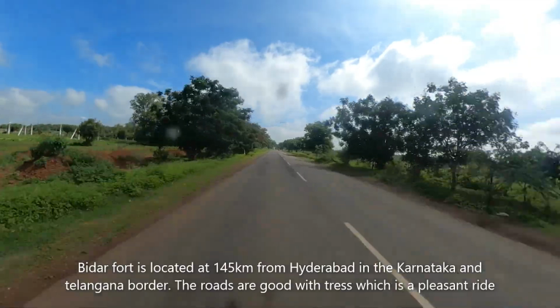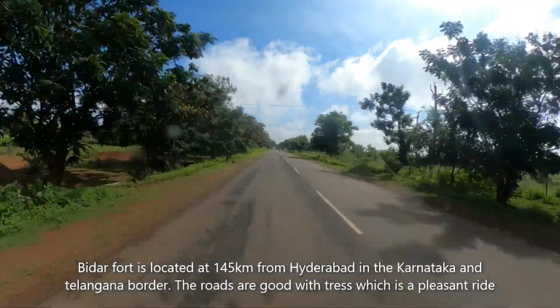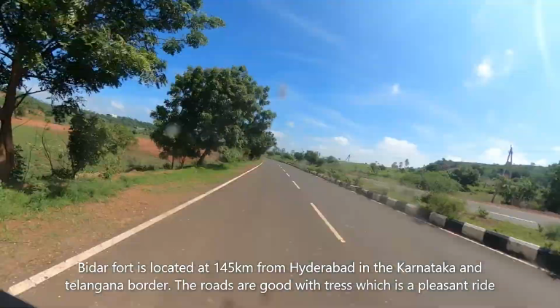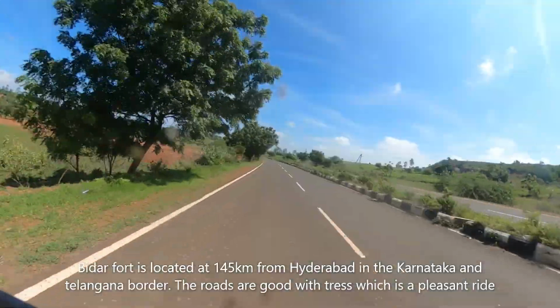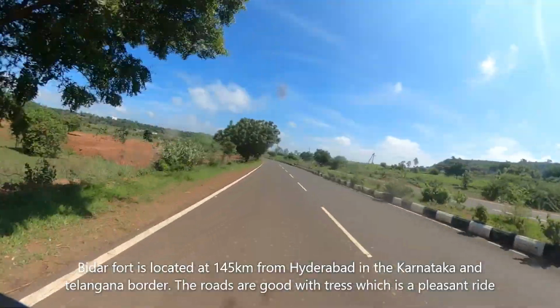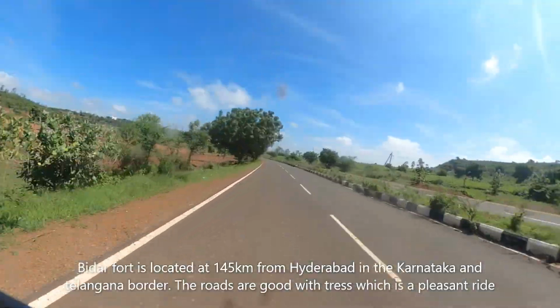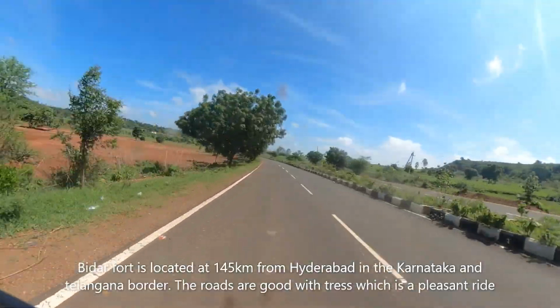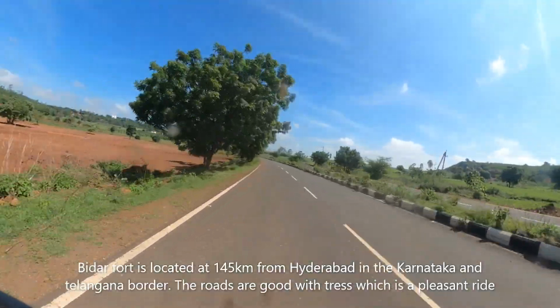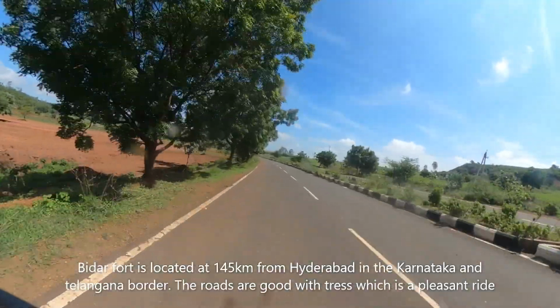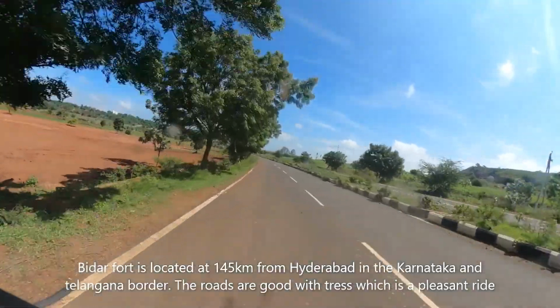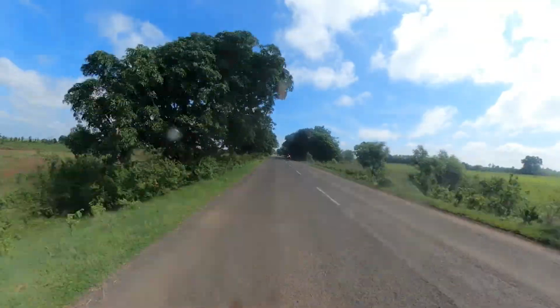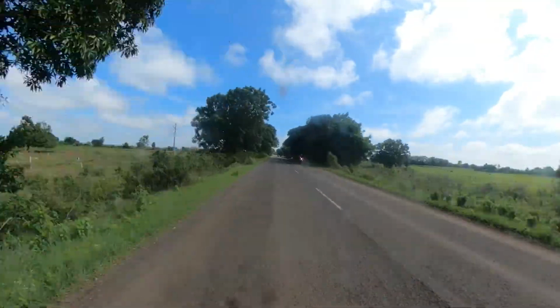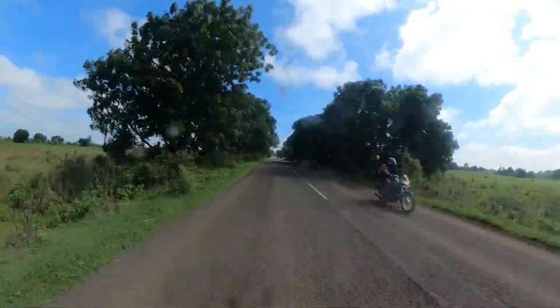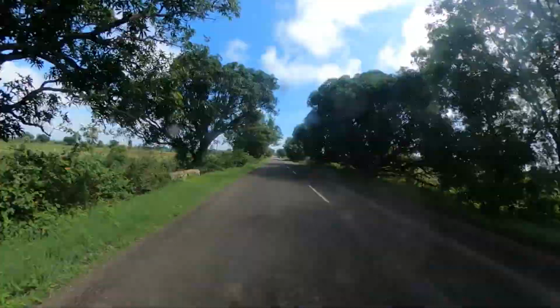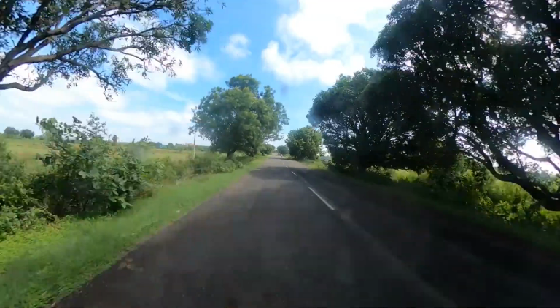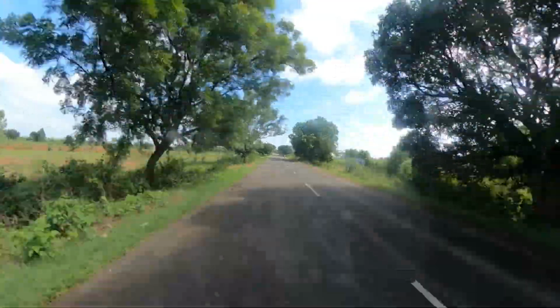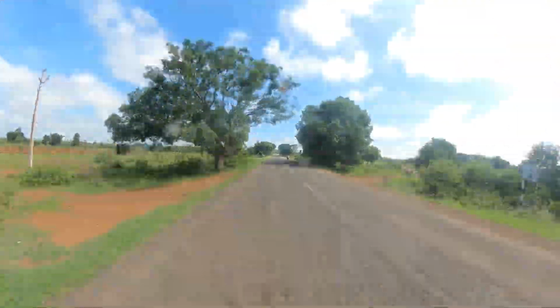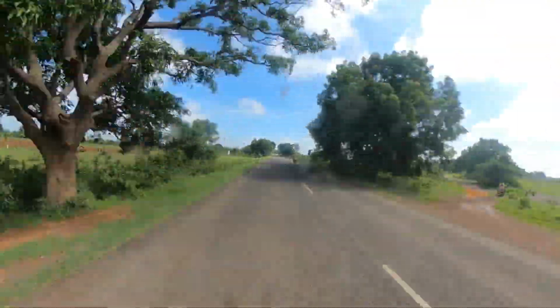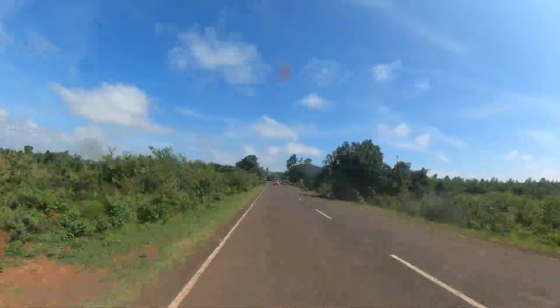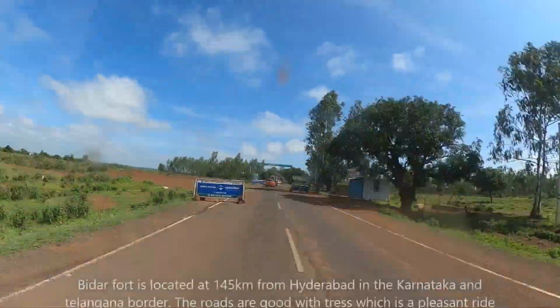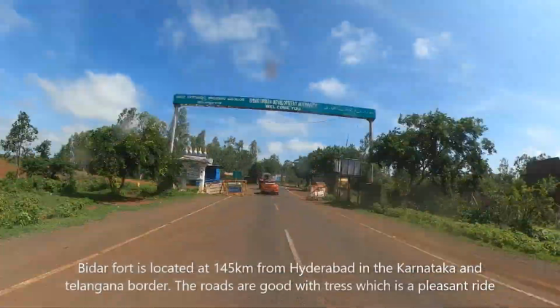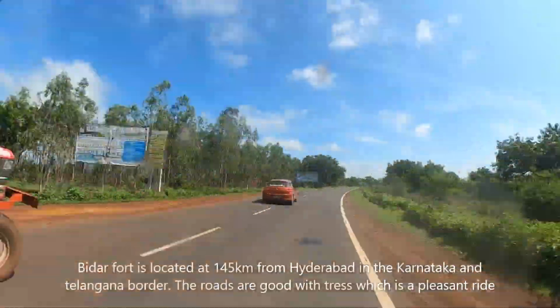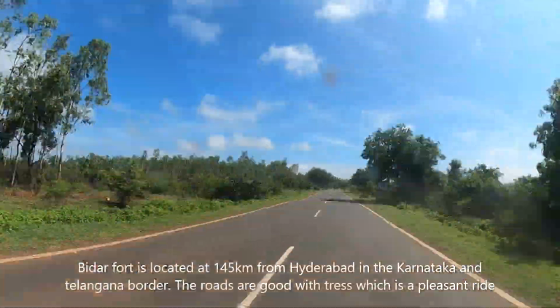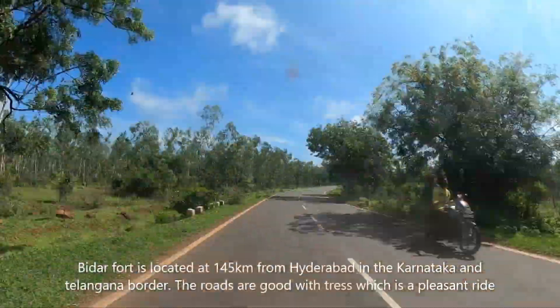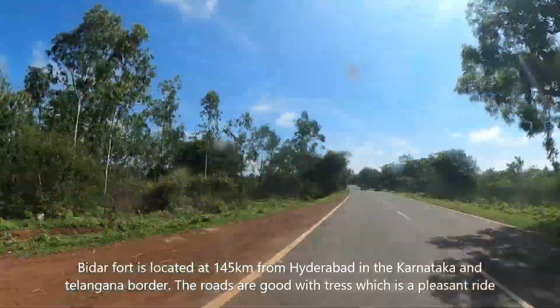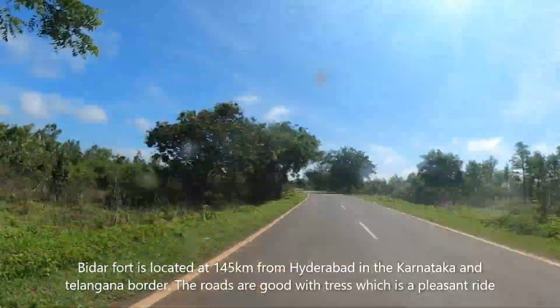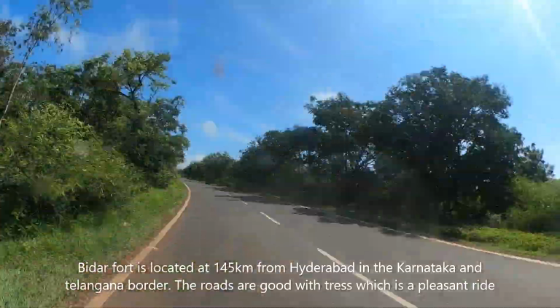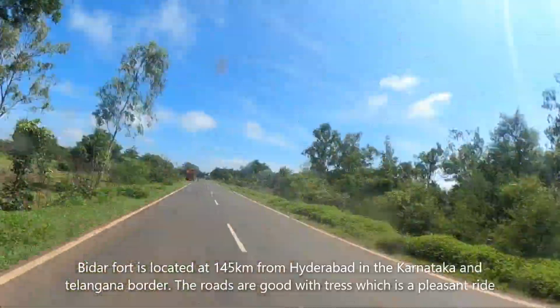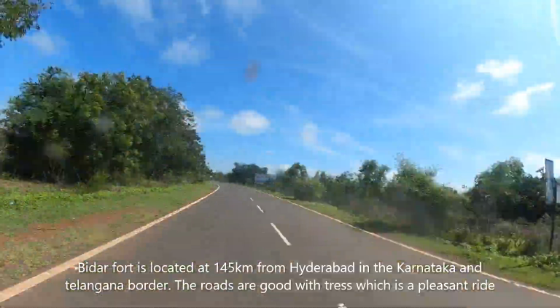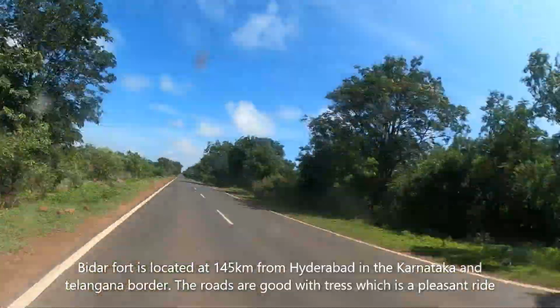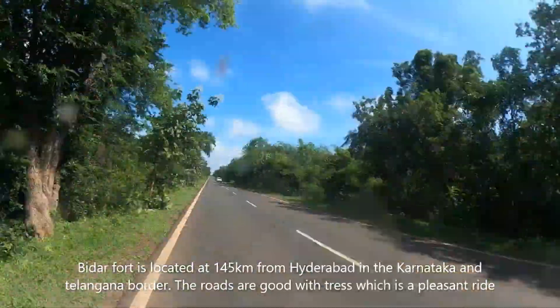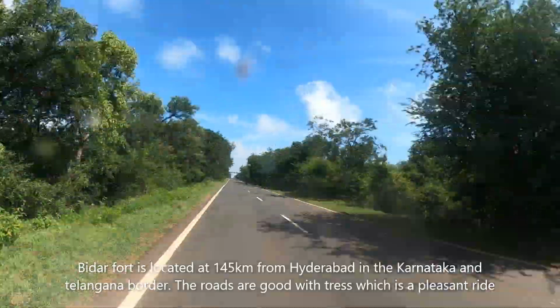The fort is located at 145 kilometers from Hyderabad on the Karnataka and Telangana border. The roads are good with trees, which makes it a pleasant ride.